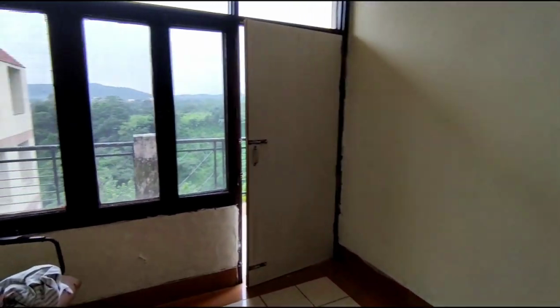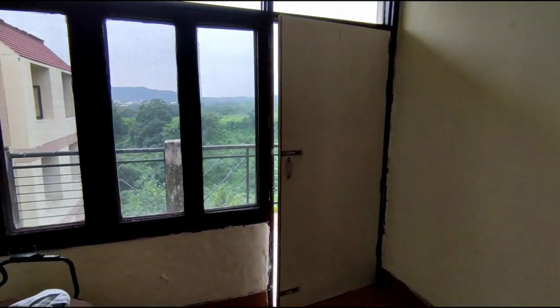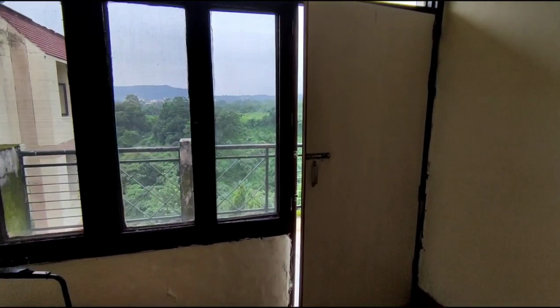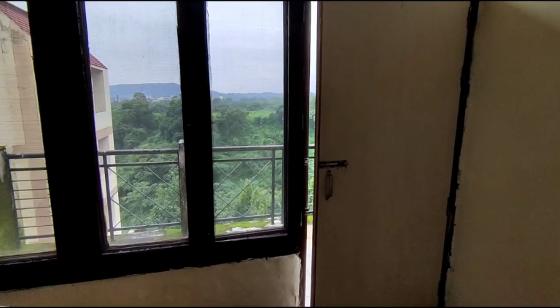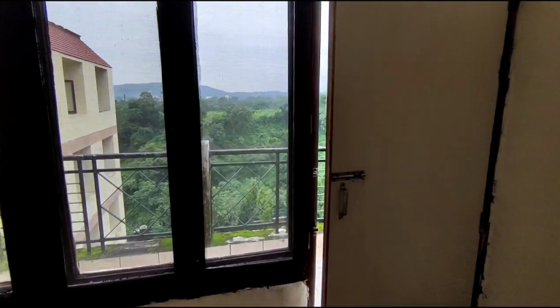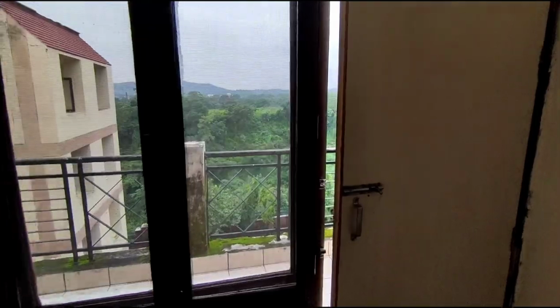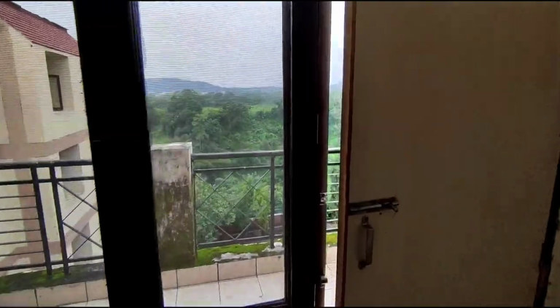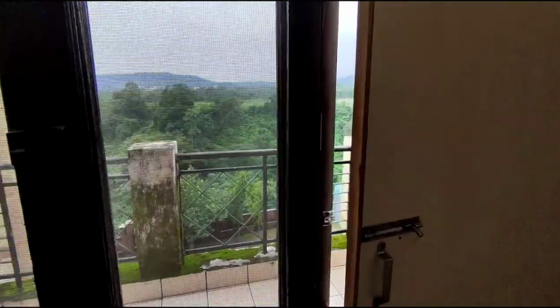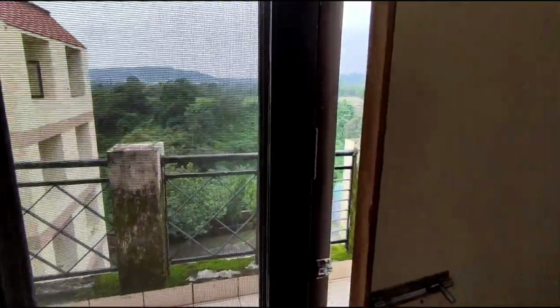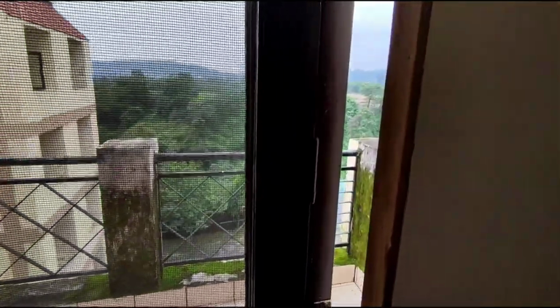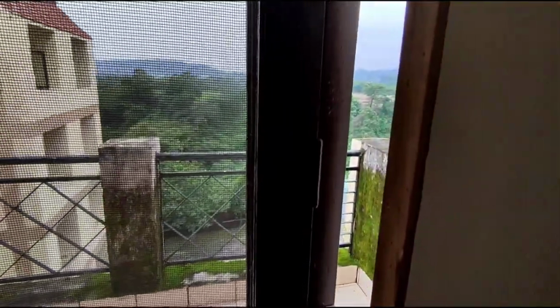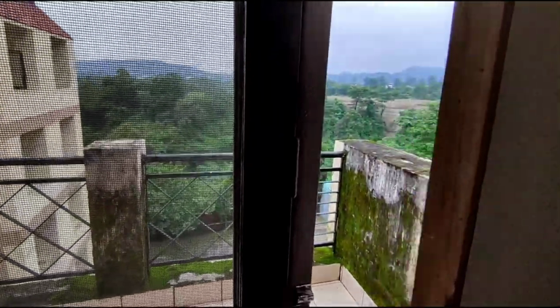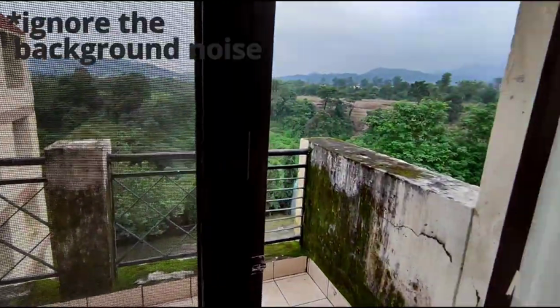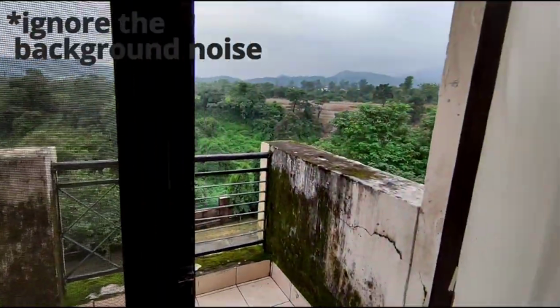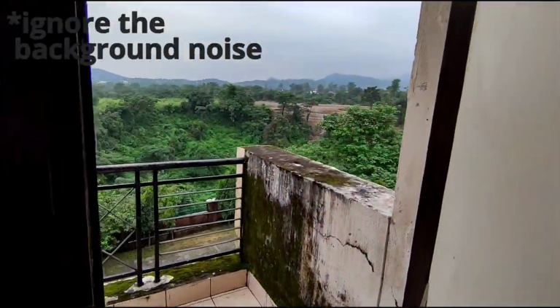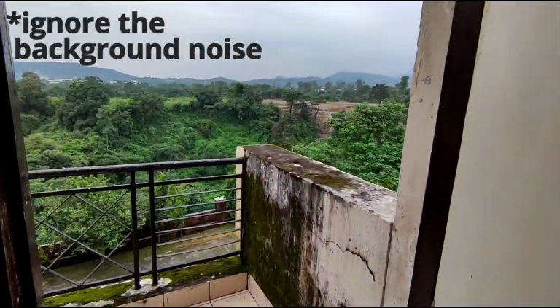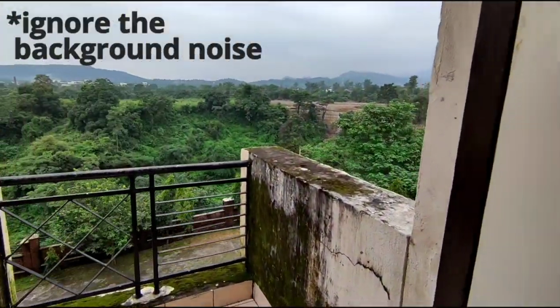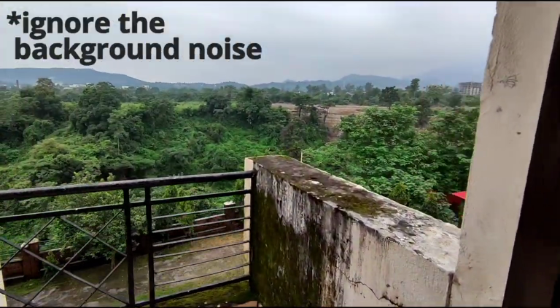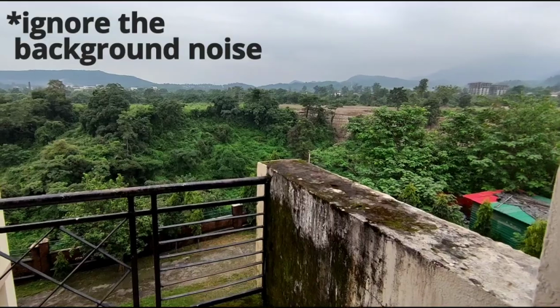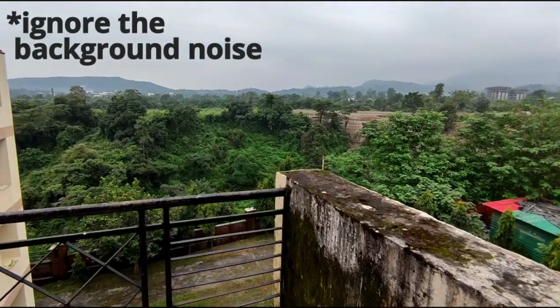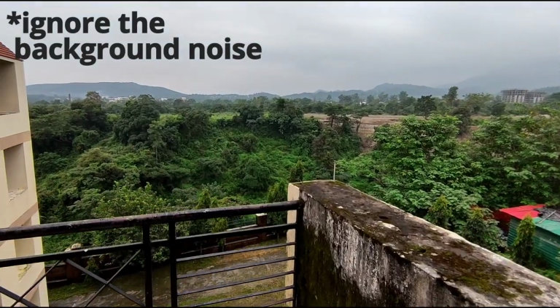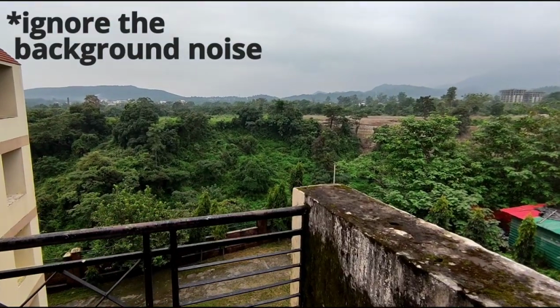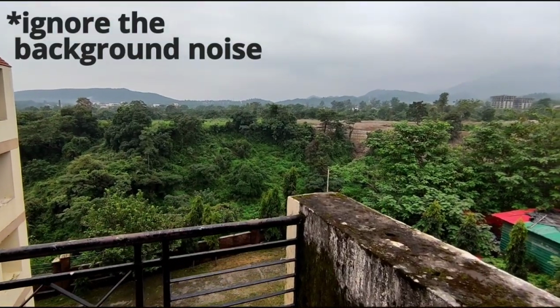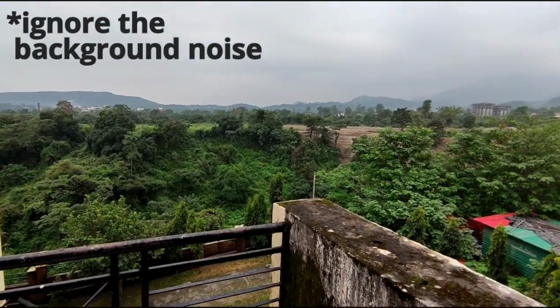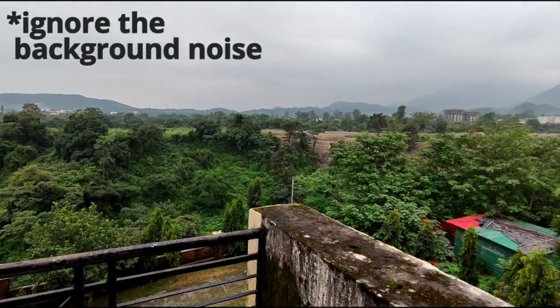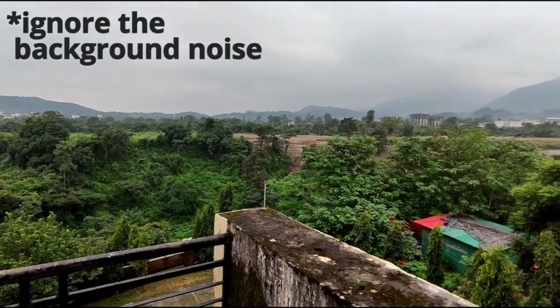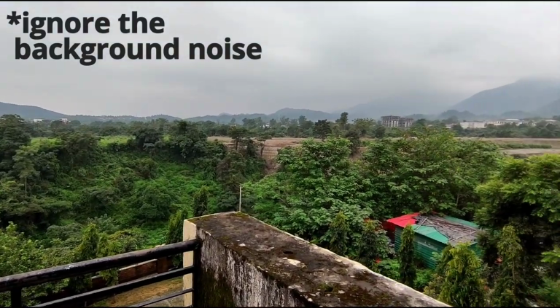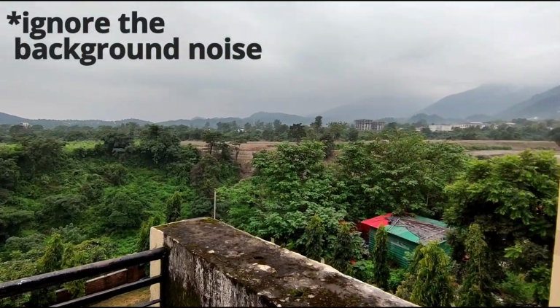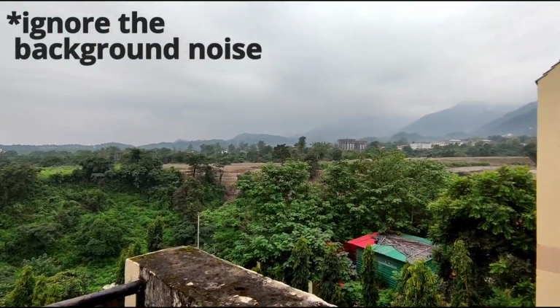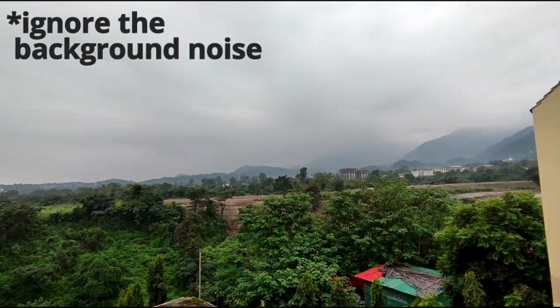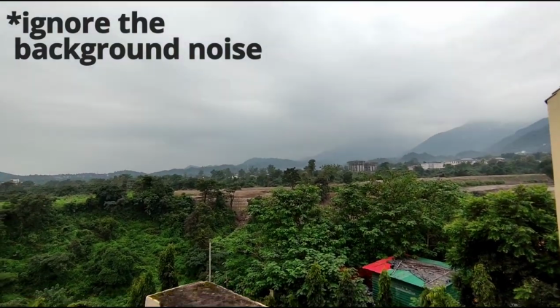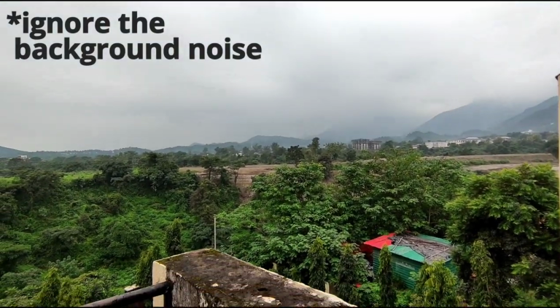Now let's move to the balcony. There's water here. This is the balcony — nice view, nice weather.